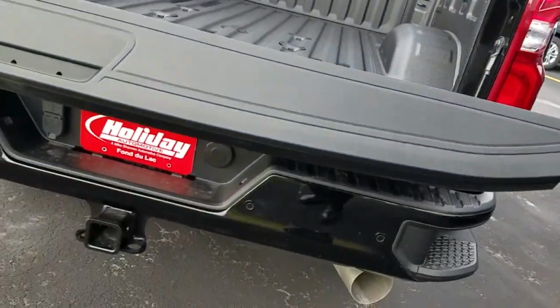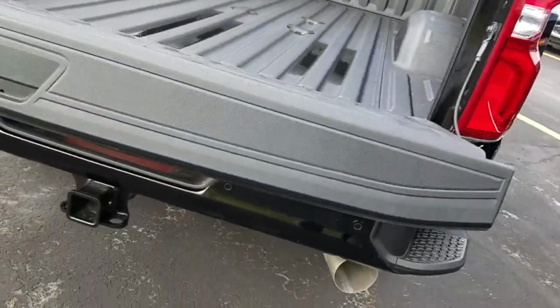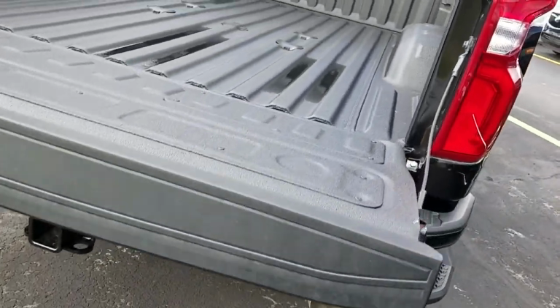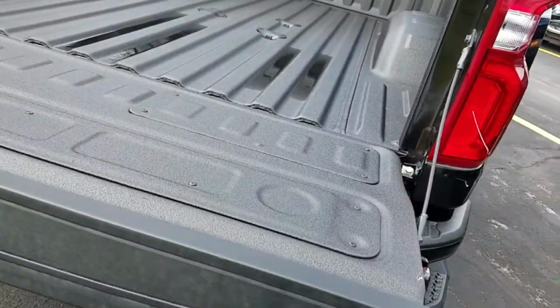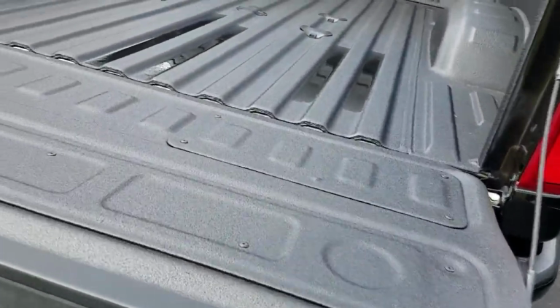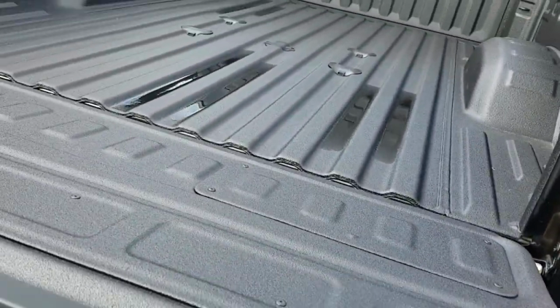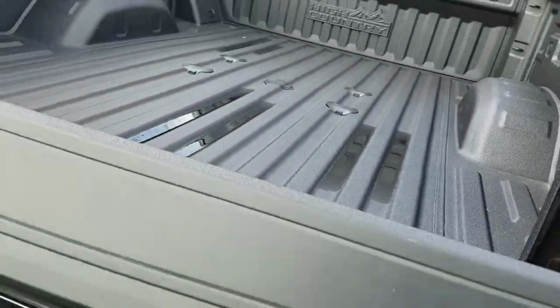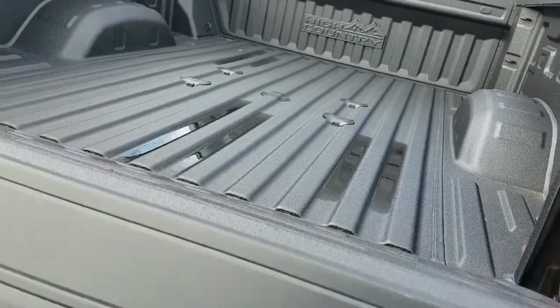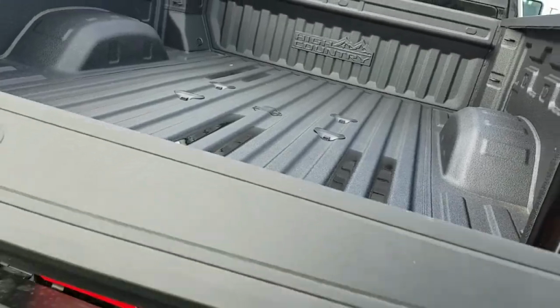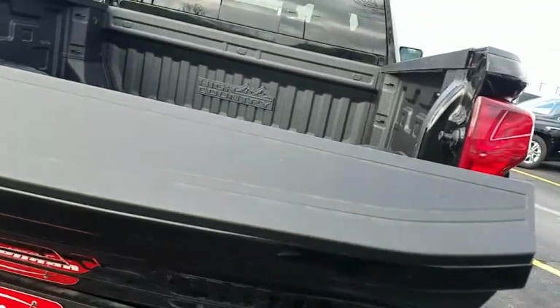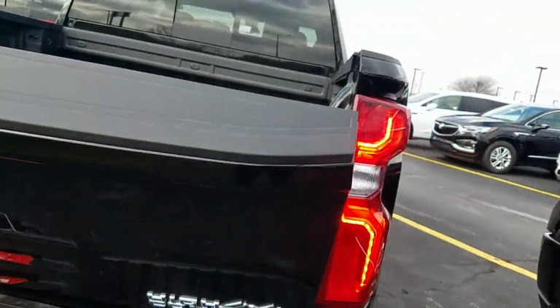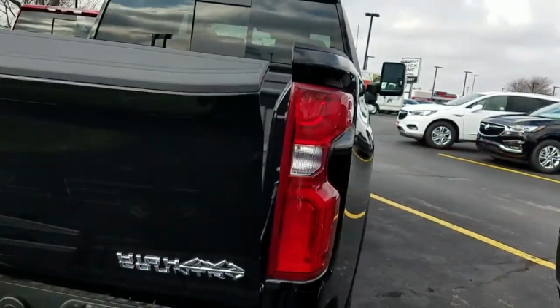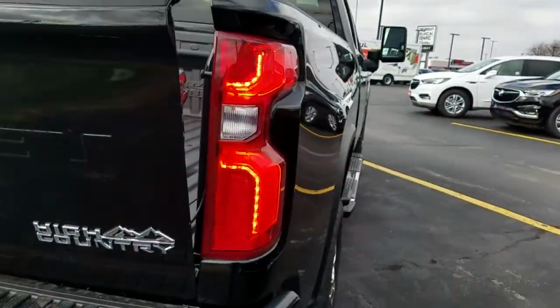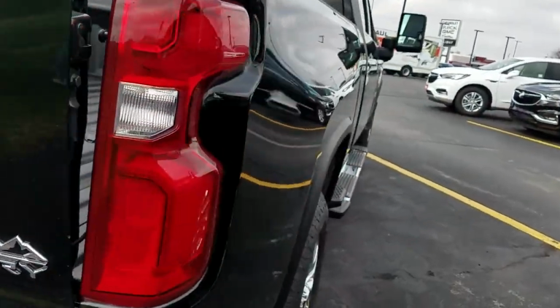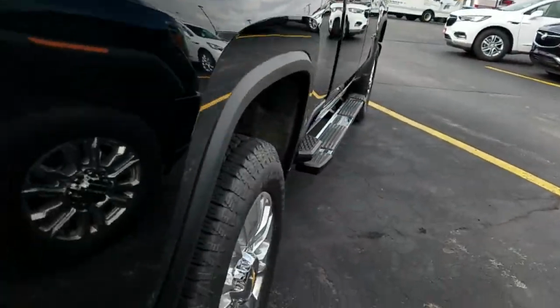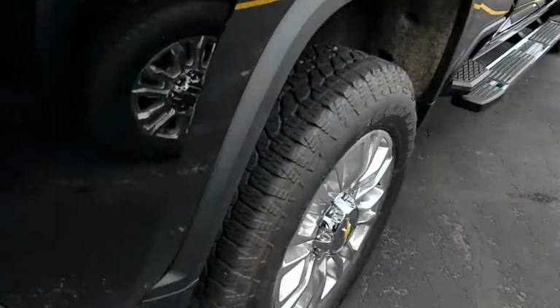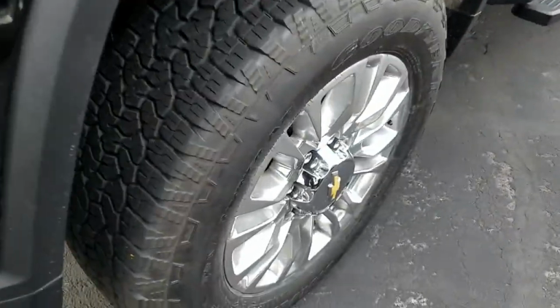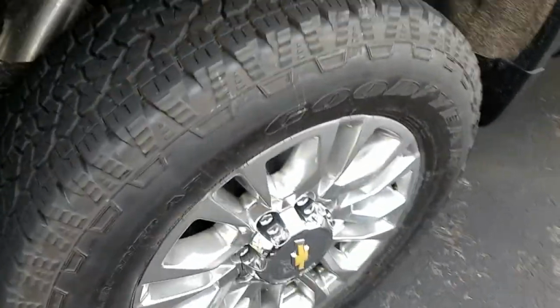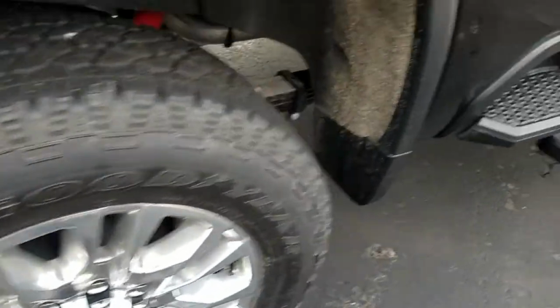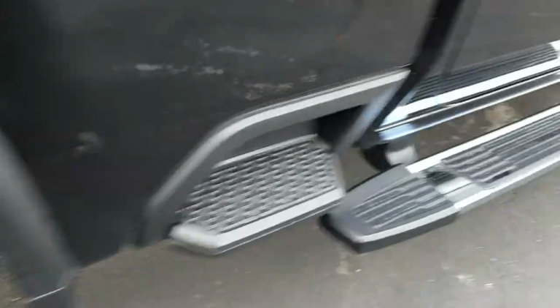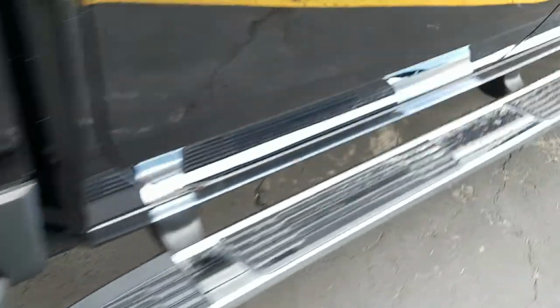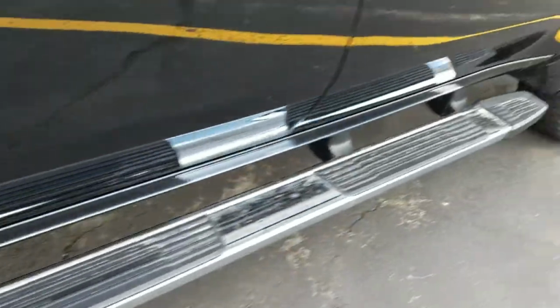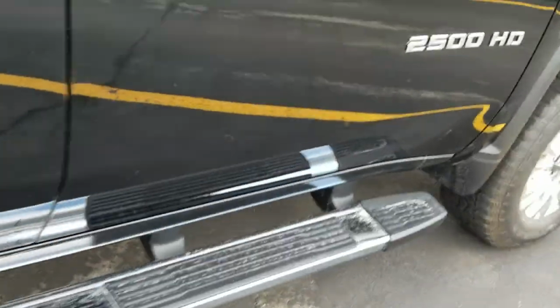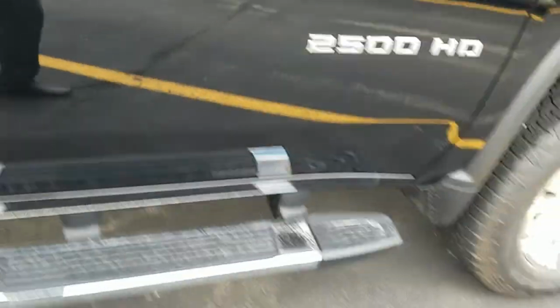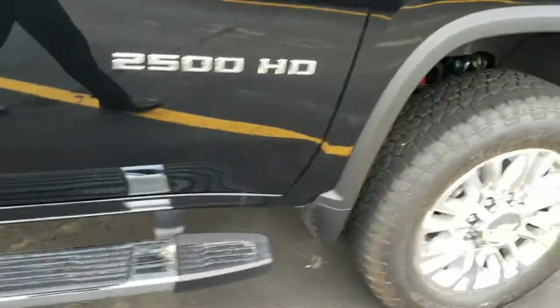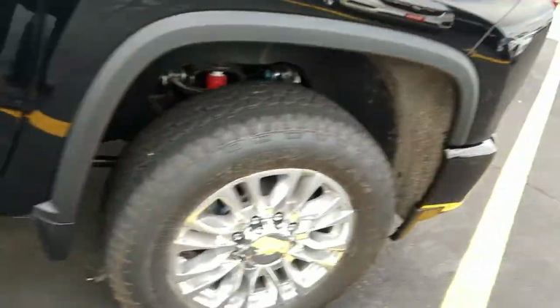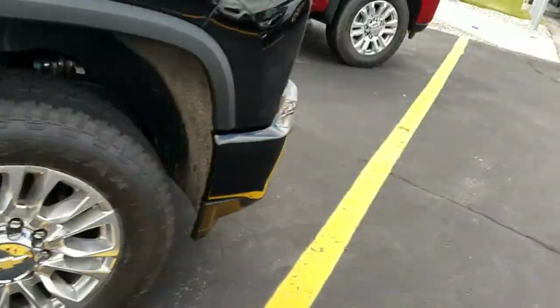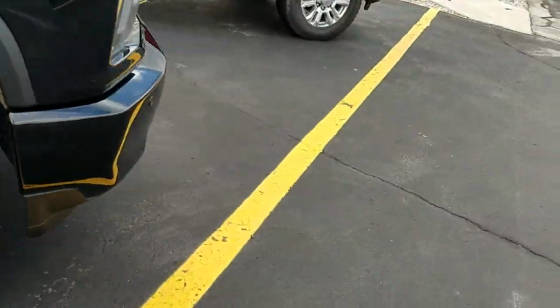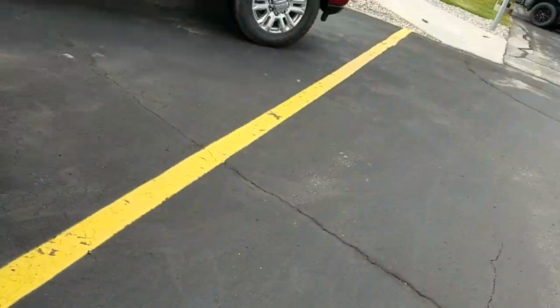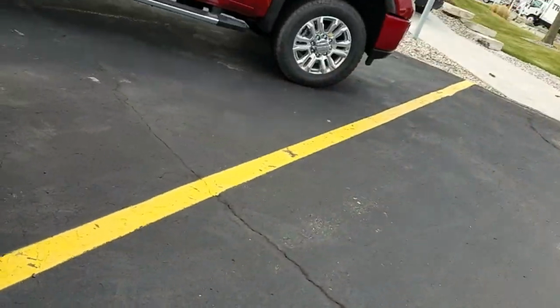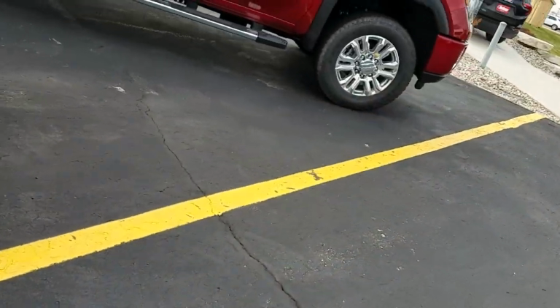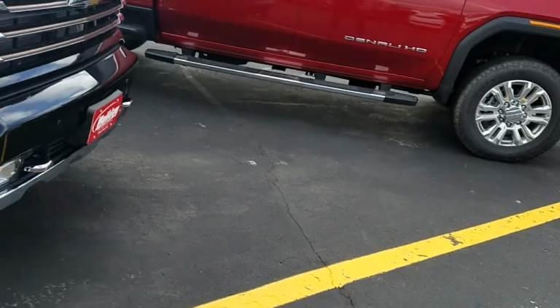It goes down — should have the capability of bringing it up a little bit, and then it's kind of a nudge. Let me know what you think about this. We don't have many — a Denali would be almost impossible.